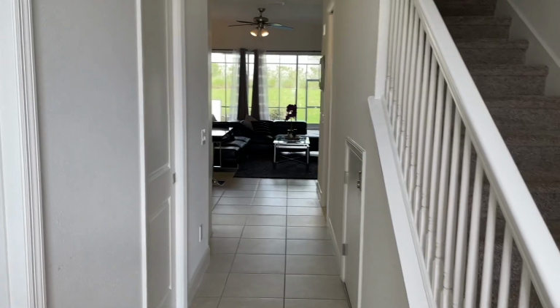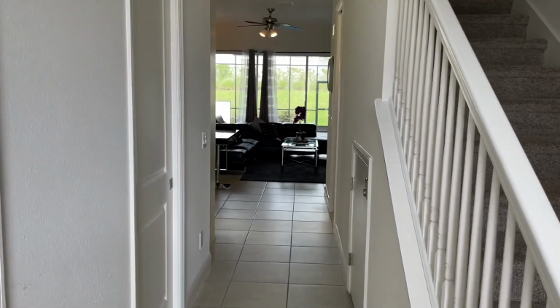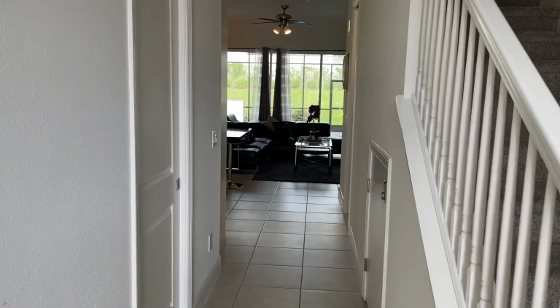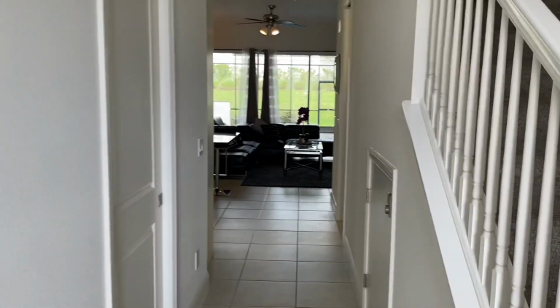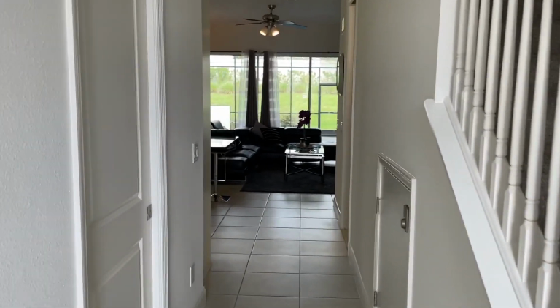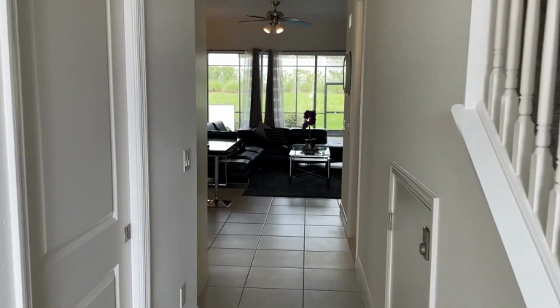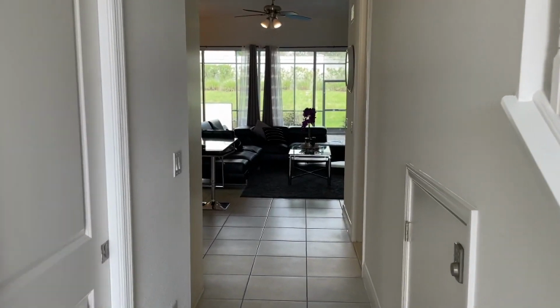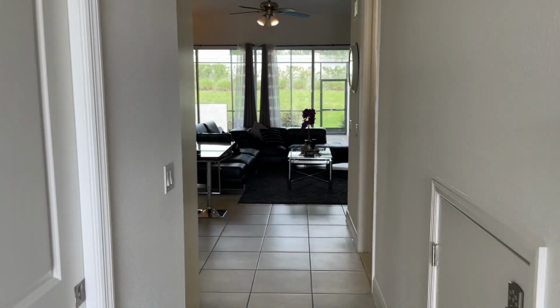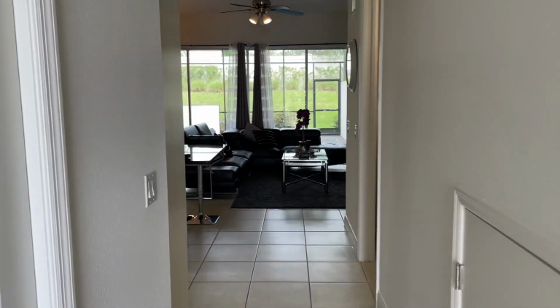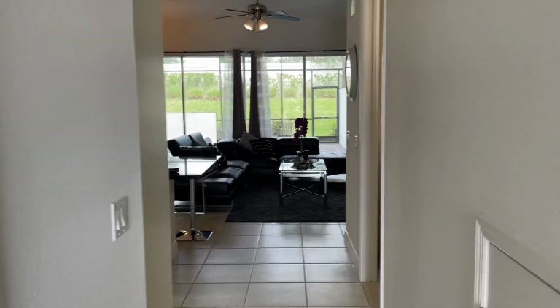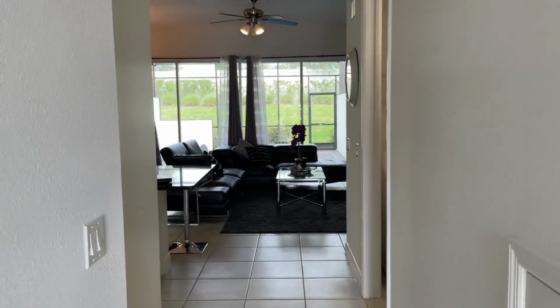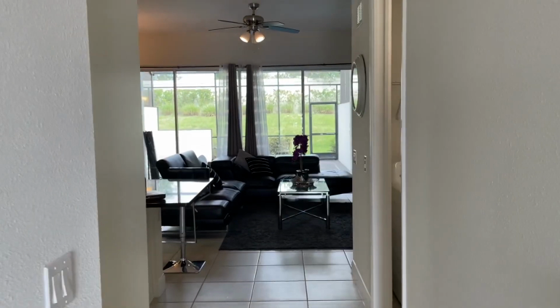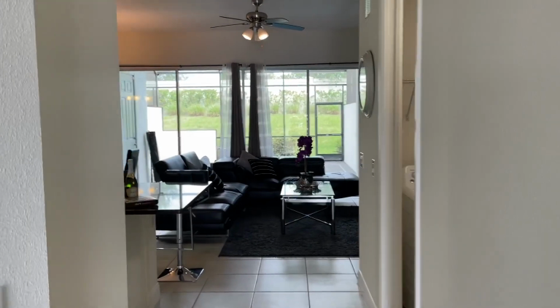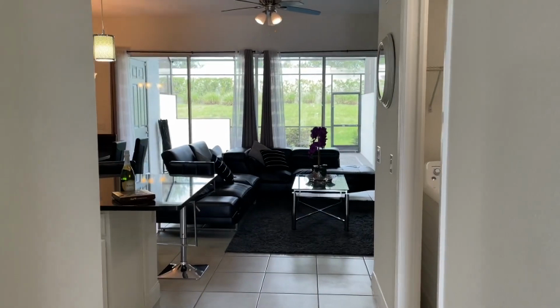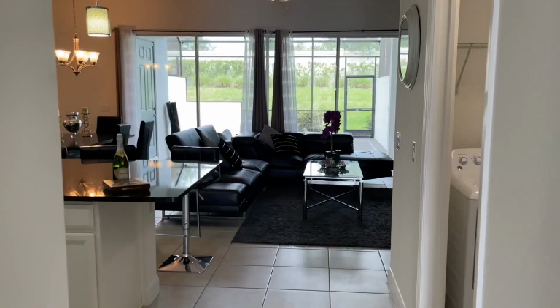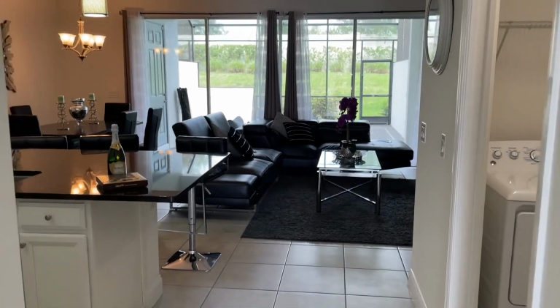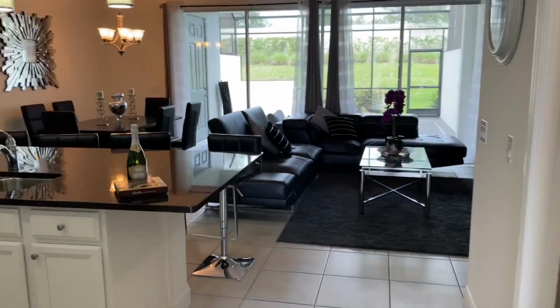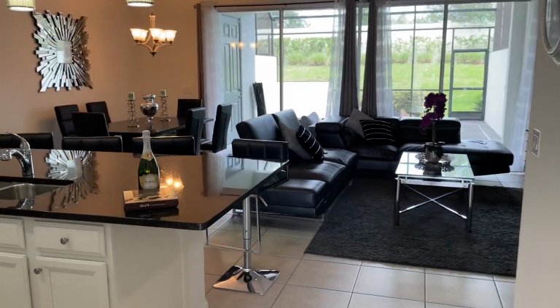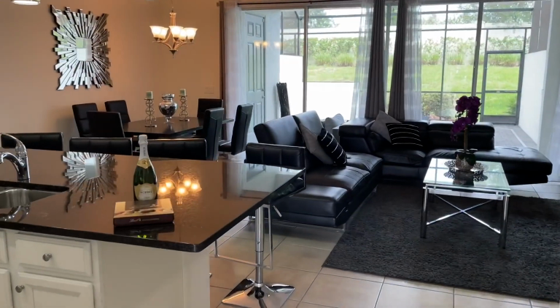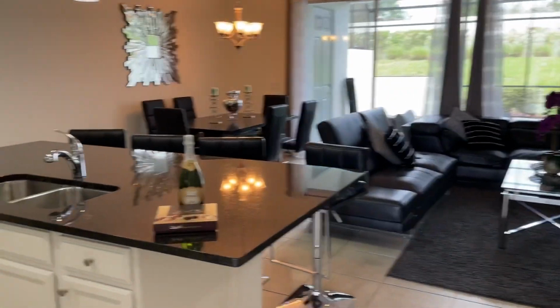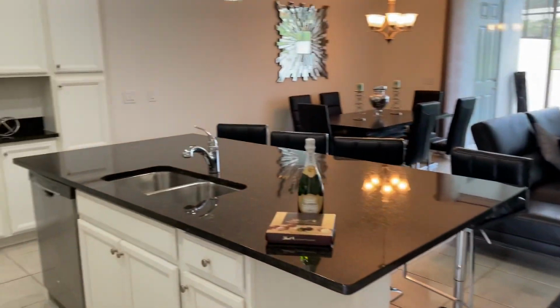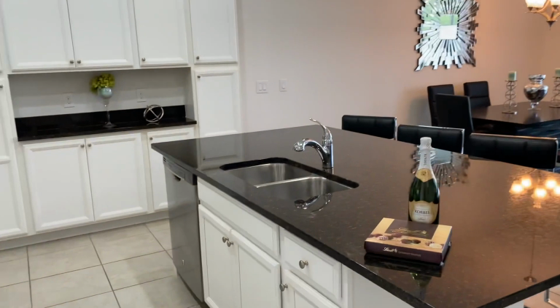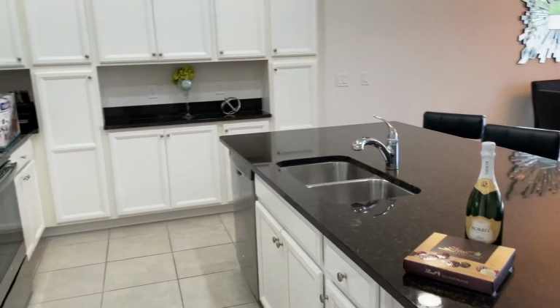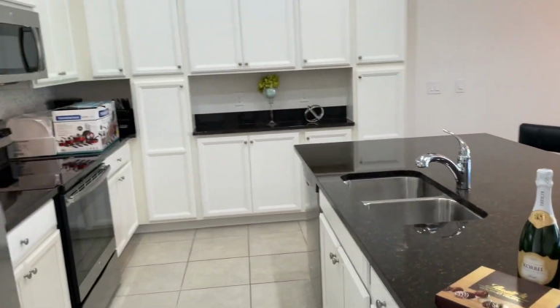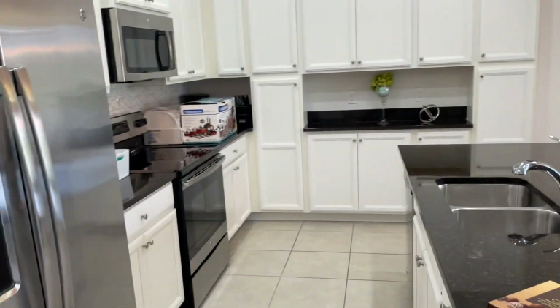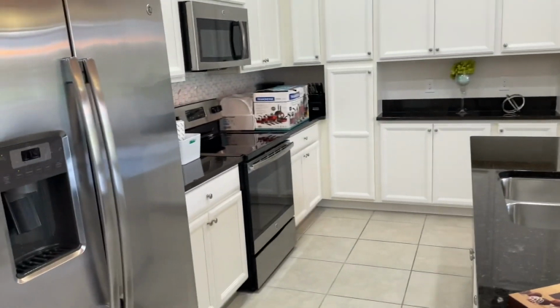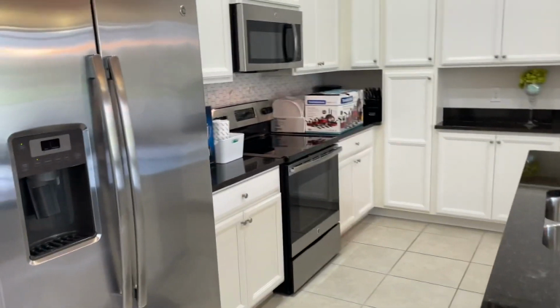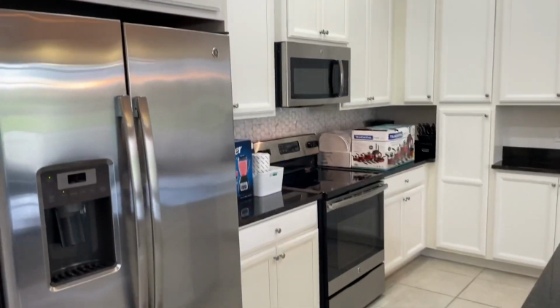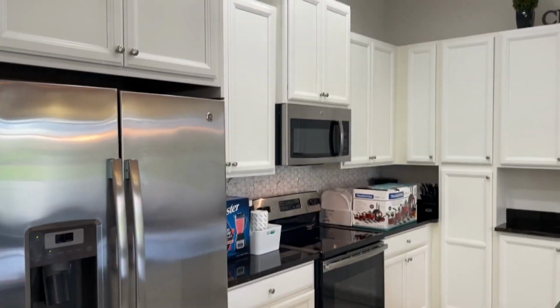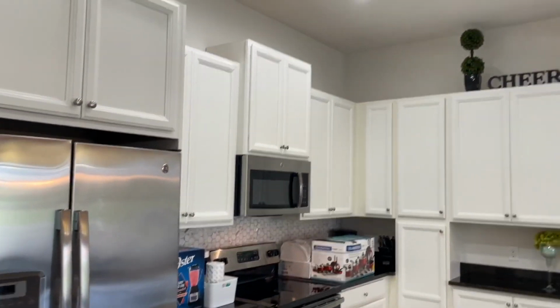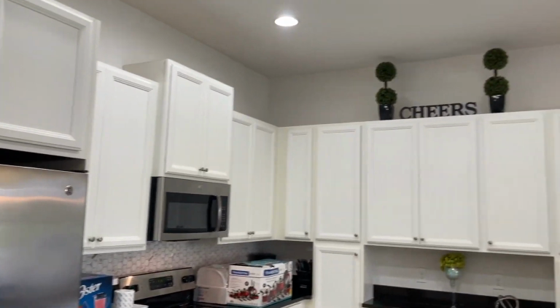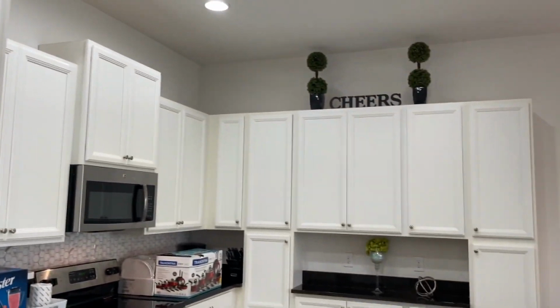Welcome to our vacay home. We're just walking in. This is the kitchen of course. Cheers.